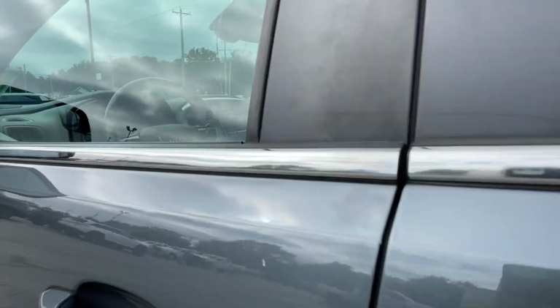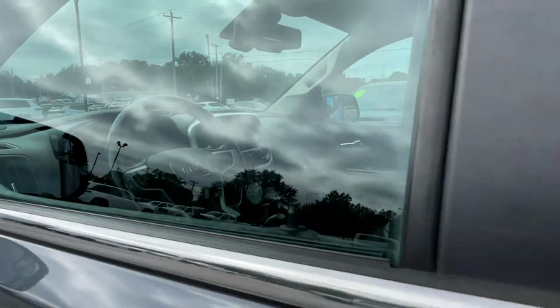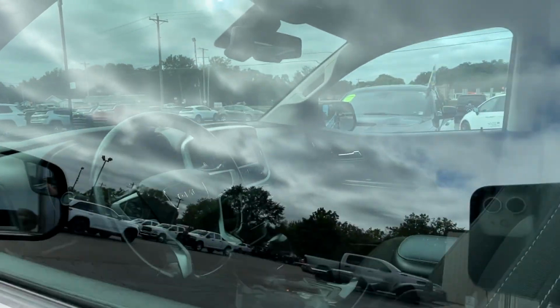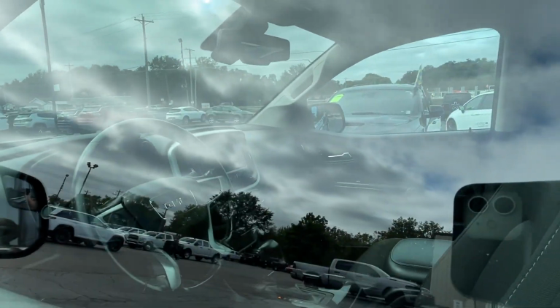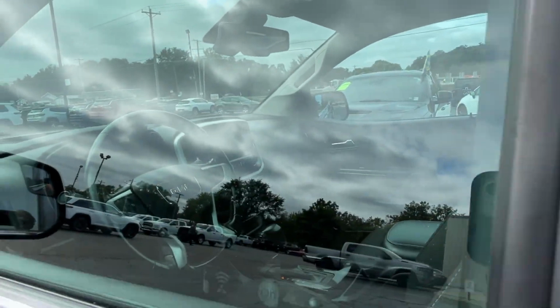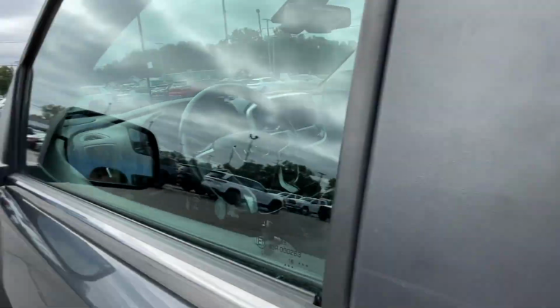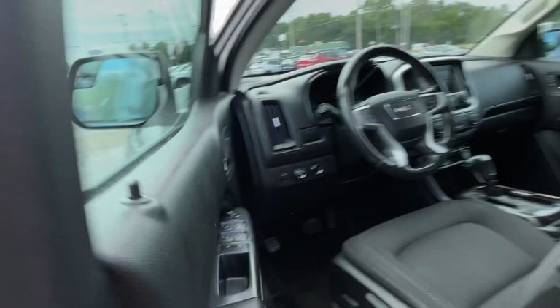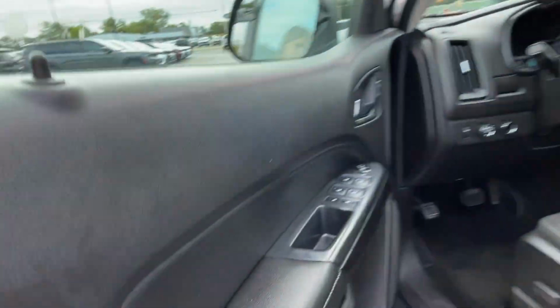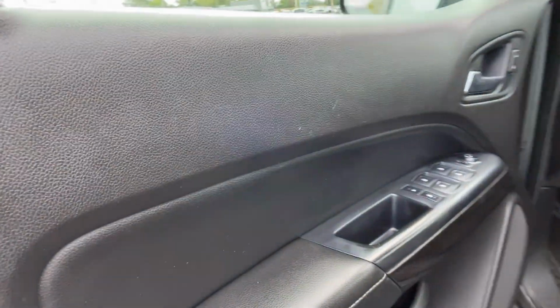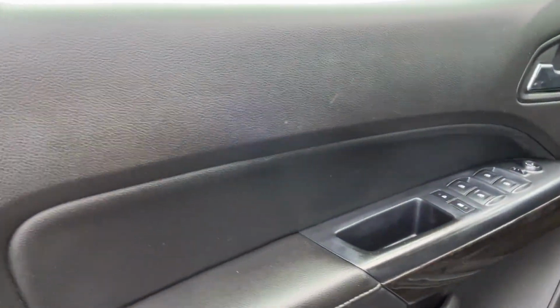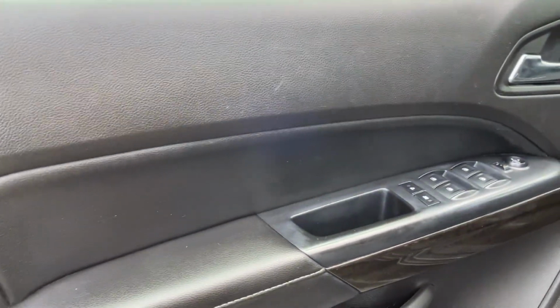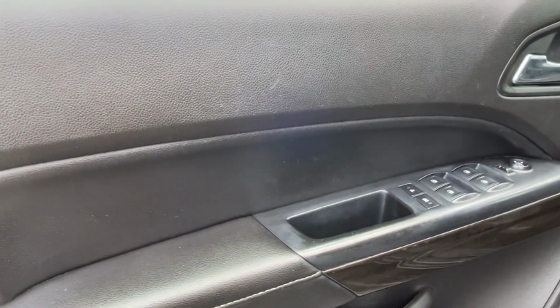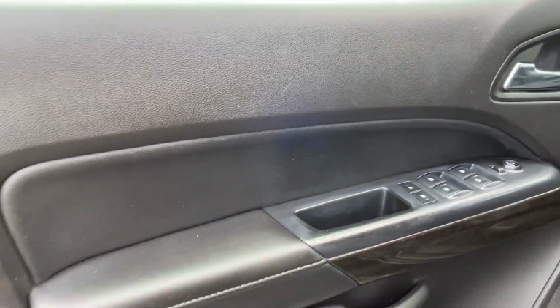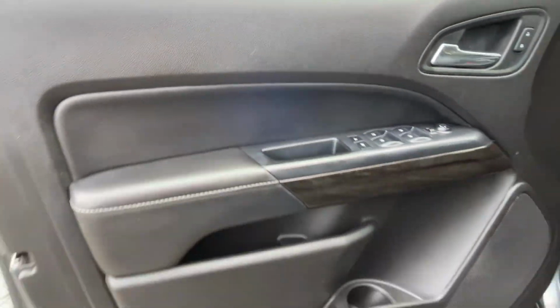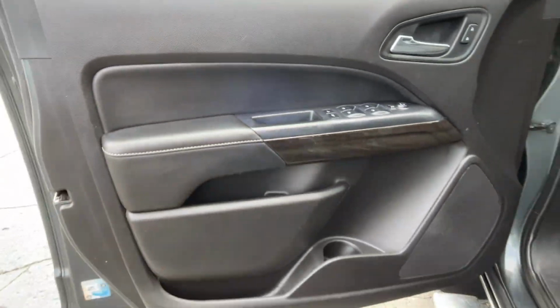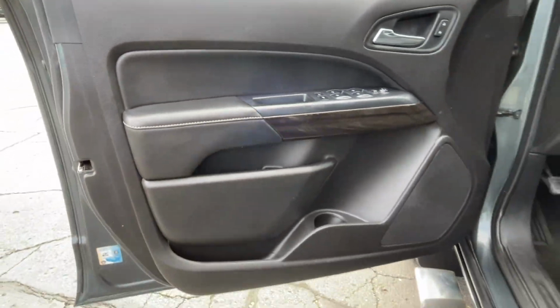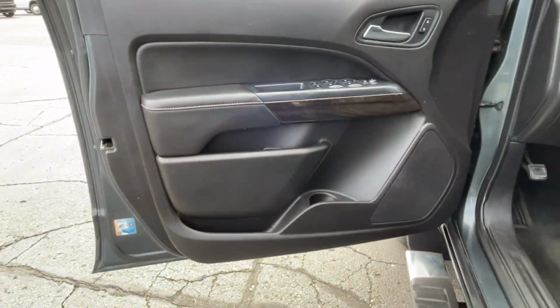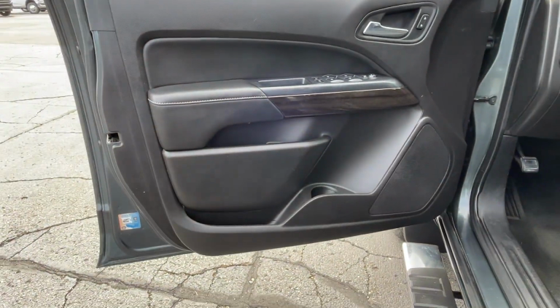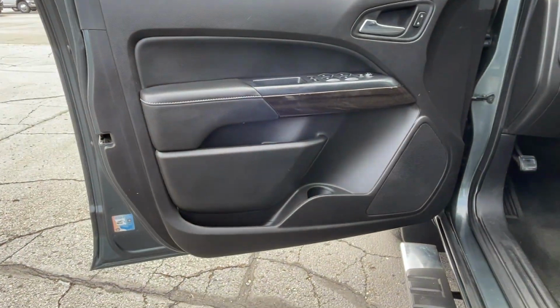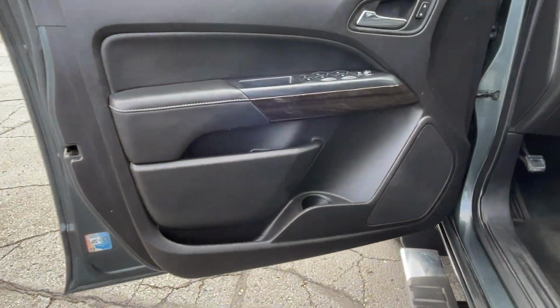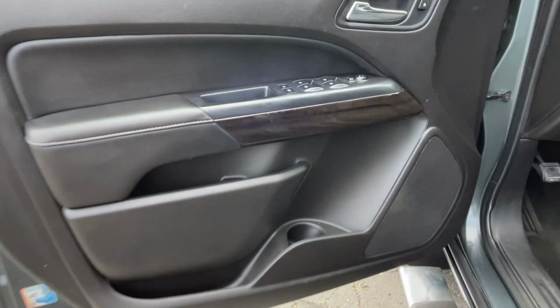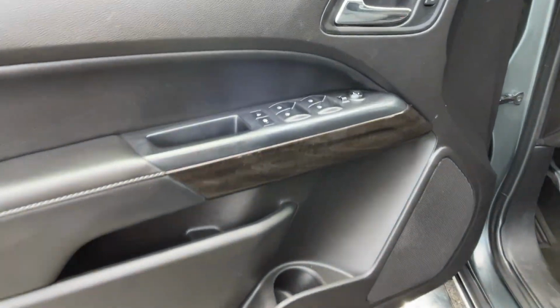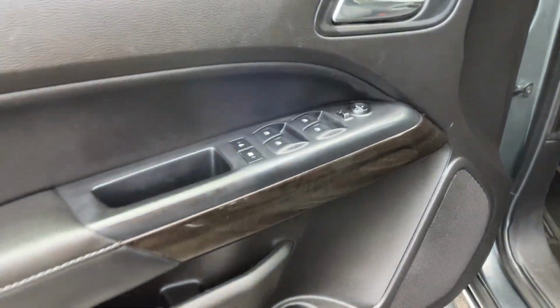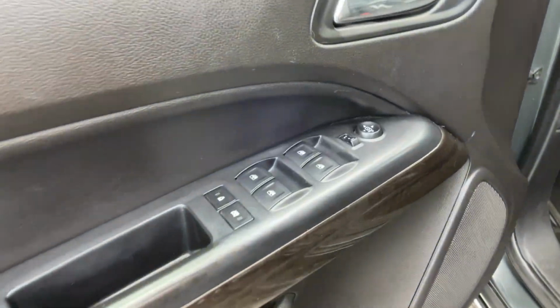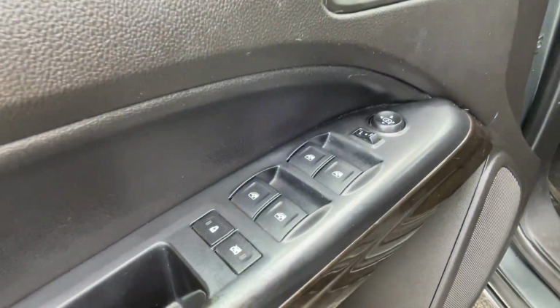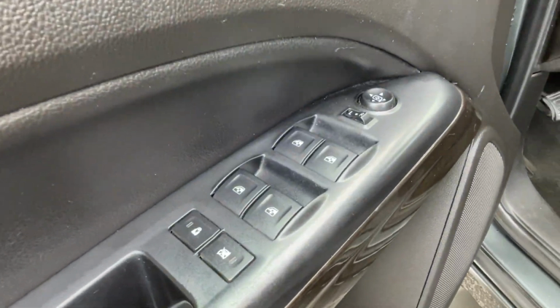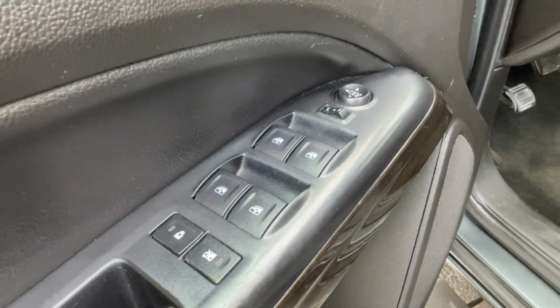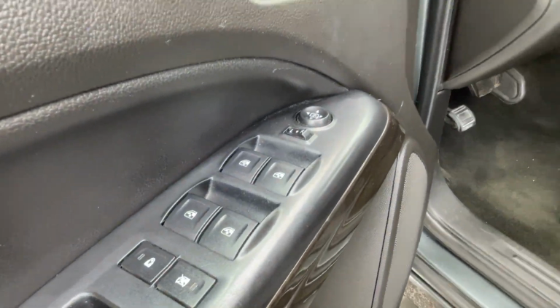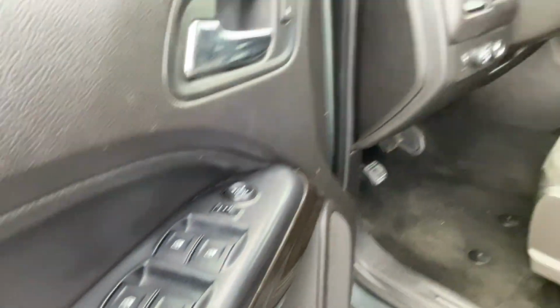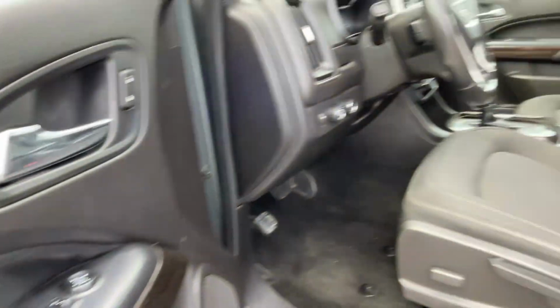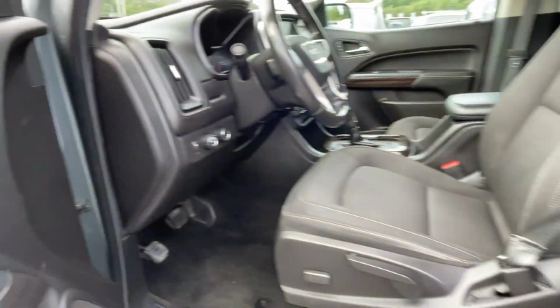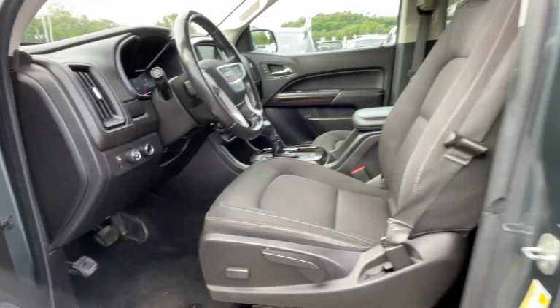Front bucket seats, steering wheel audio controls, engine immobilizer. Come in now — this vehicle is ready for immediate delivery.